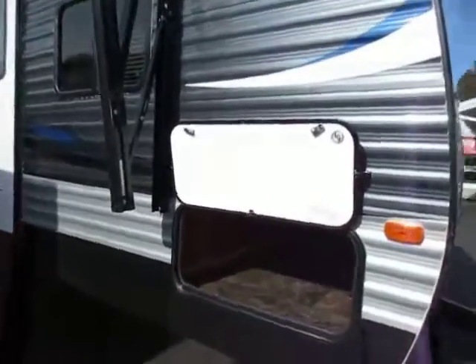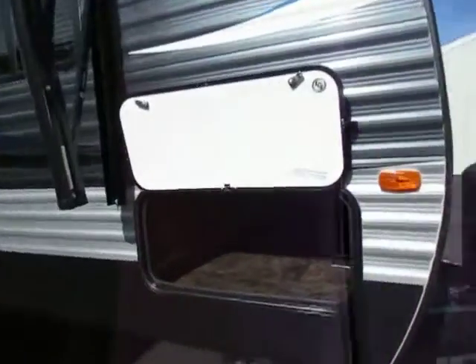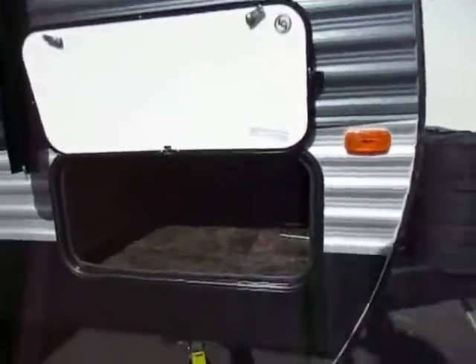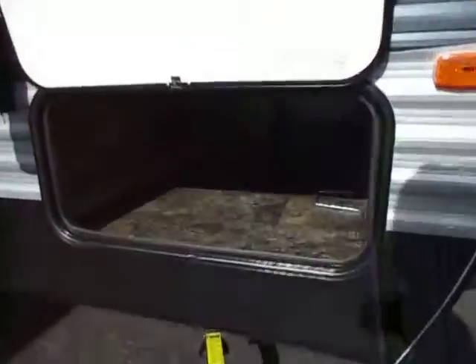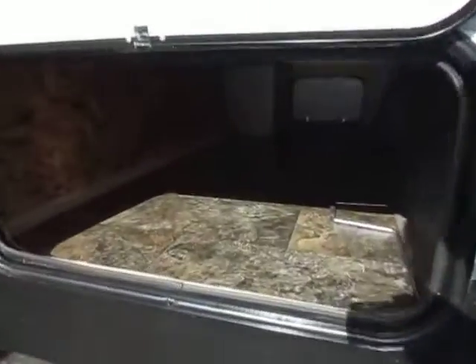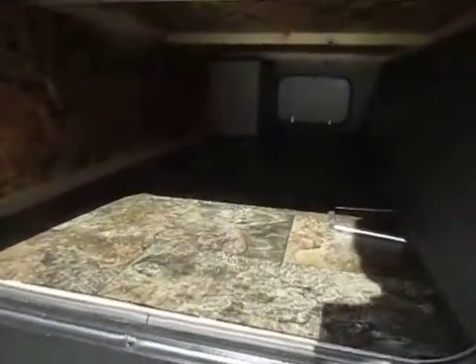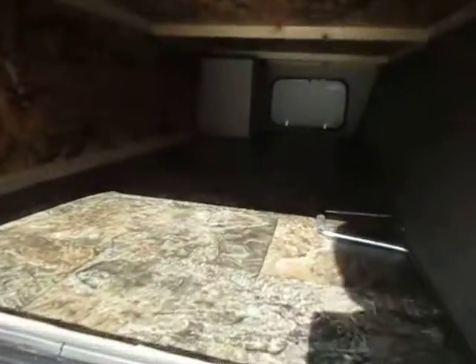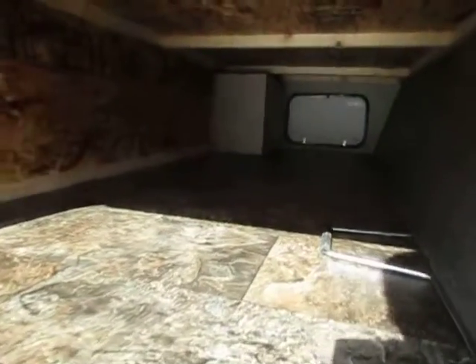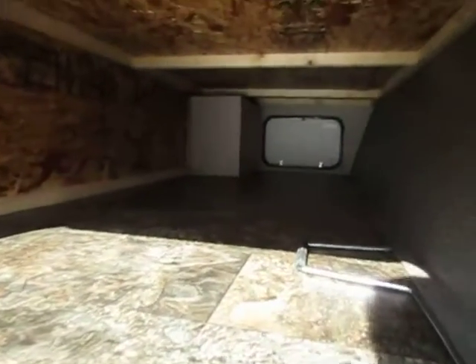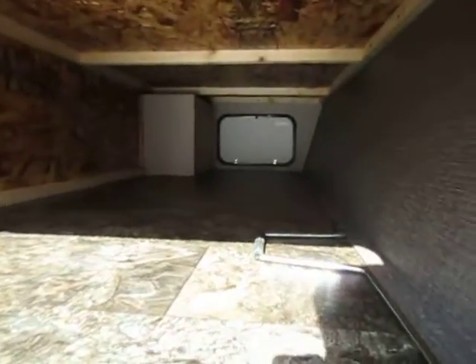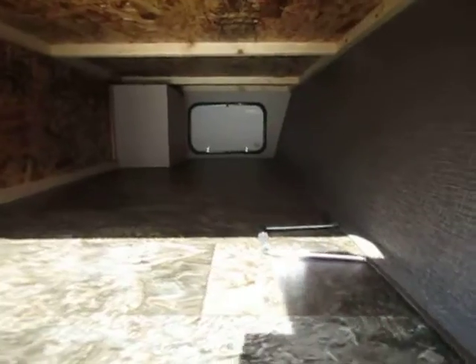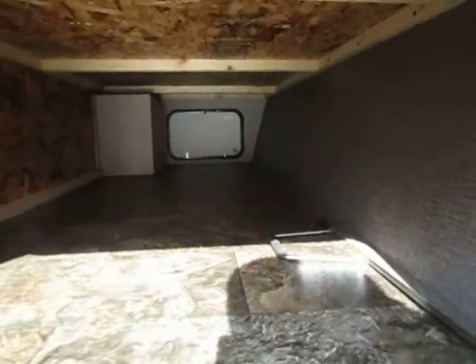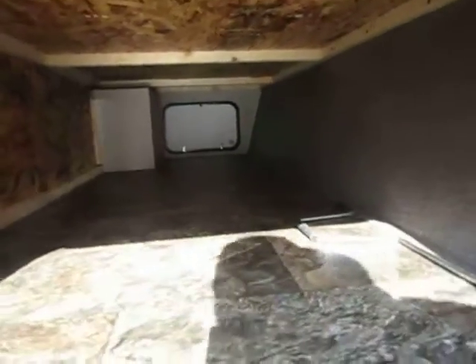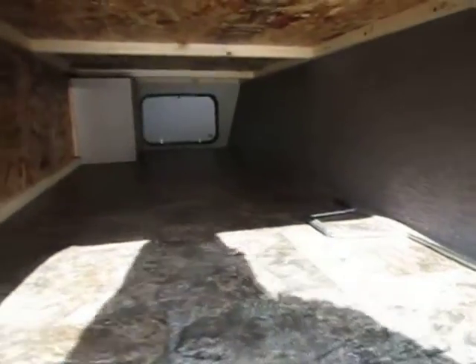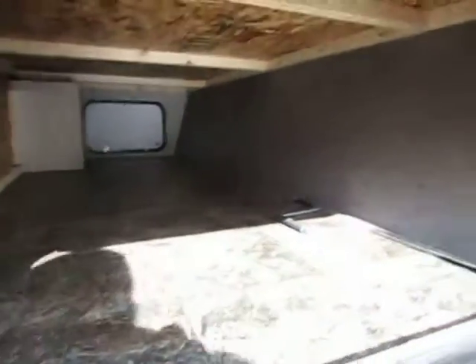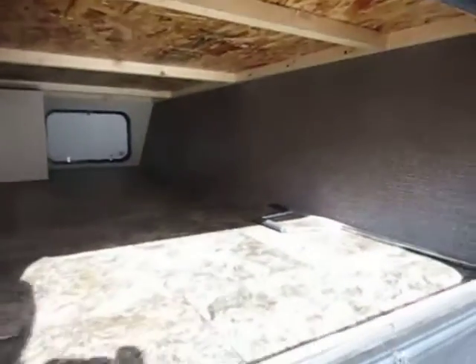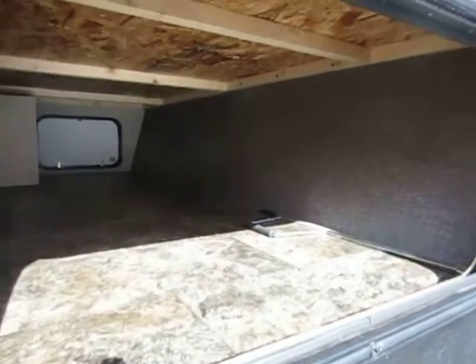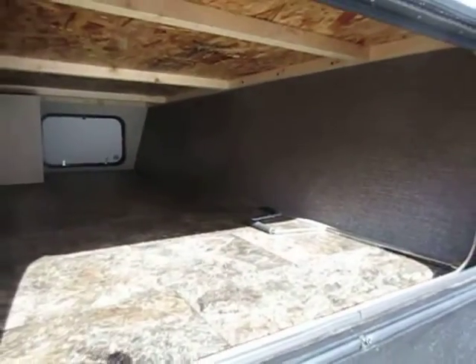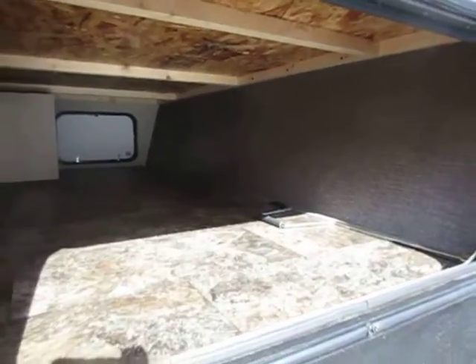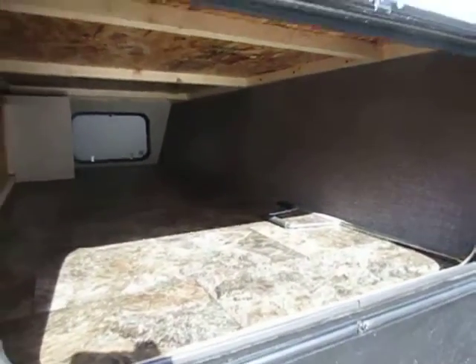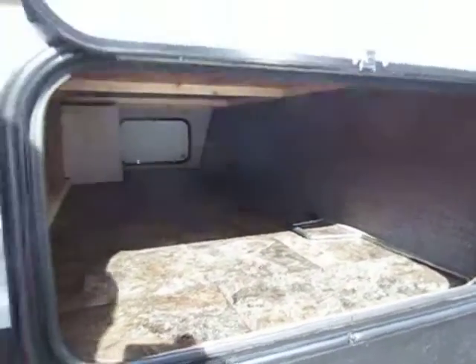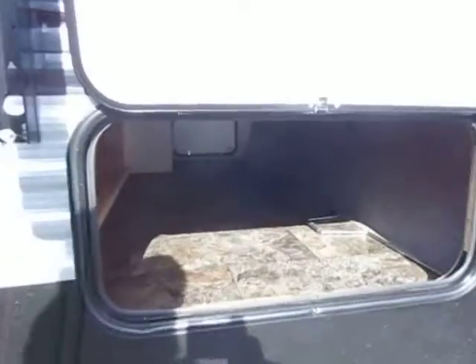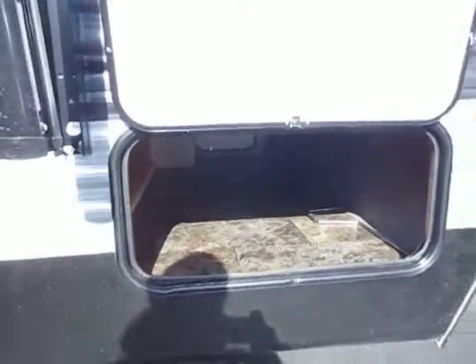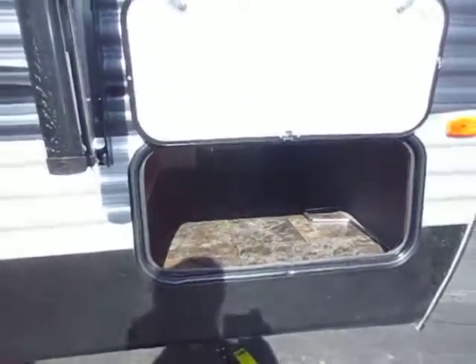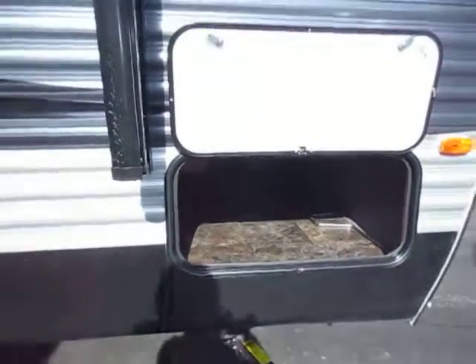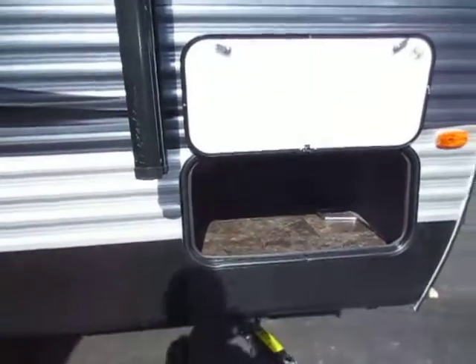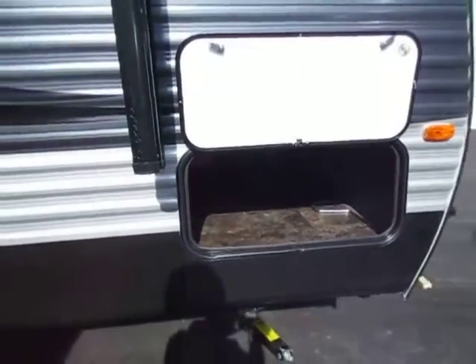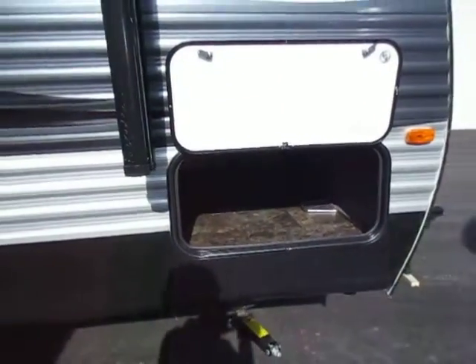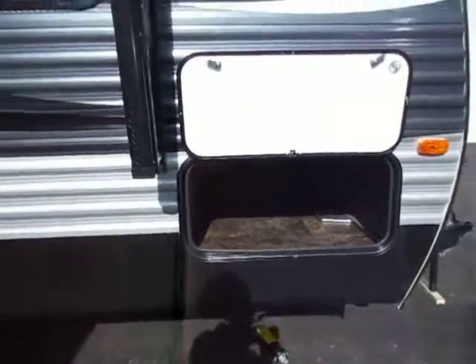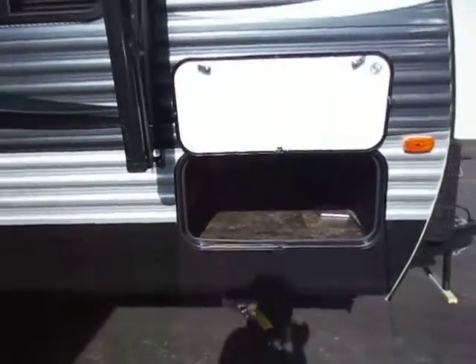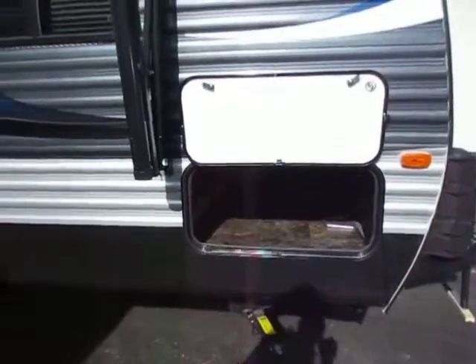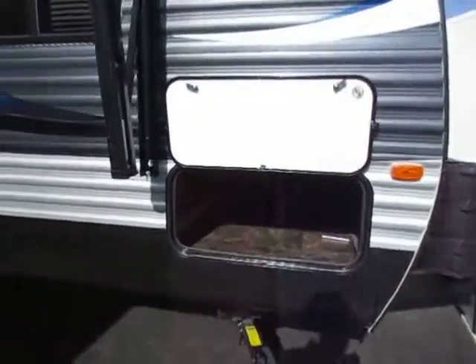This model has an excellent pass-through storage compartment here. This is extremely deep, wide, and tall. What I like about wider baggage doors is that you can actually get big folding chairs and stuff in there.